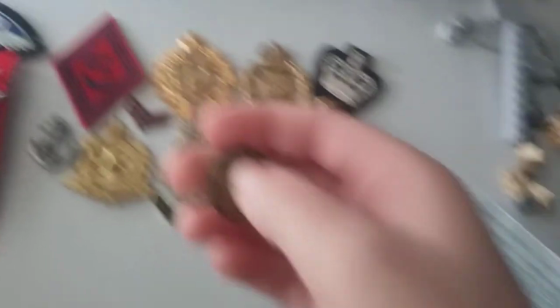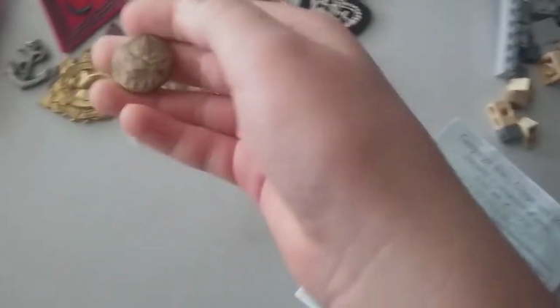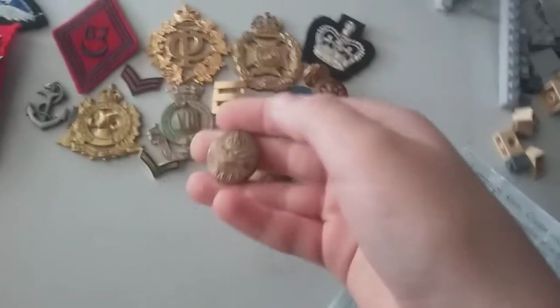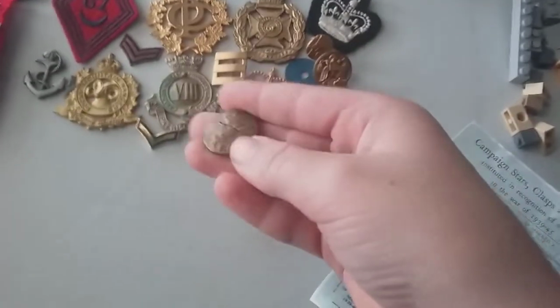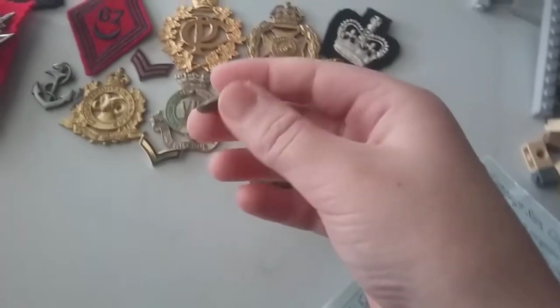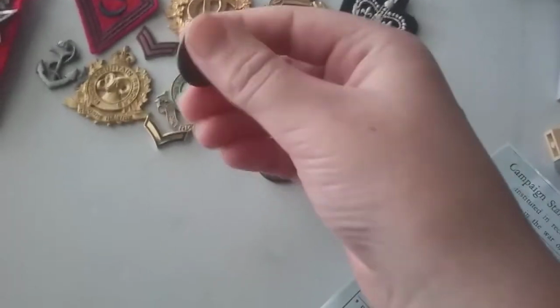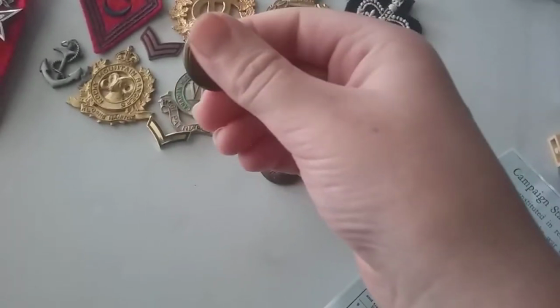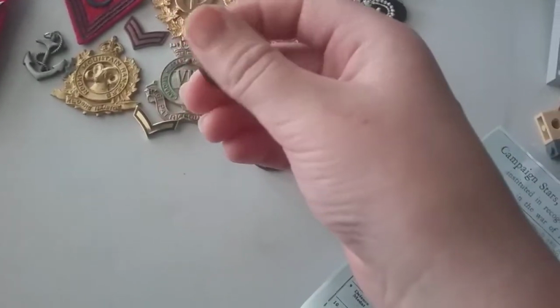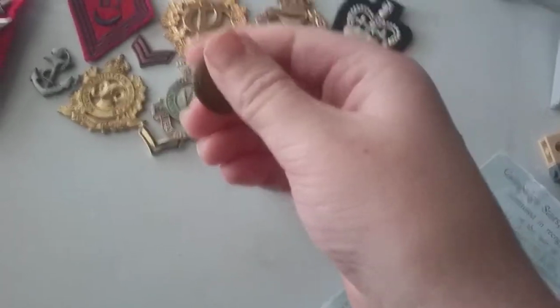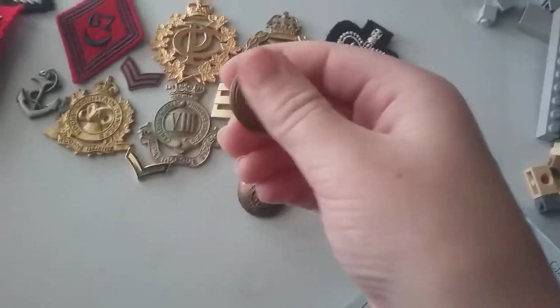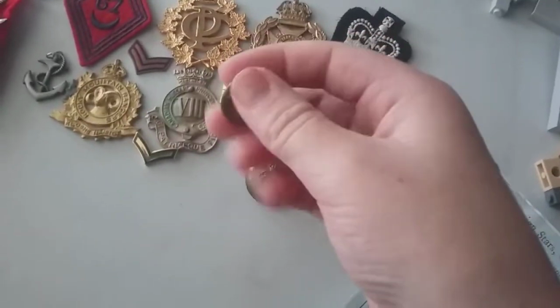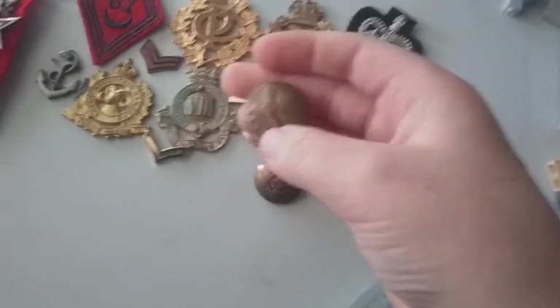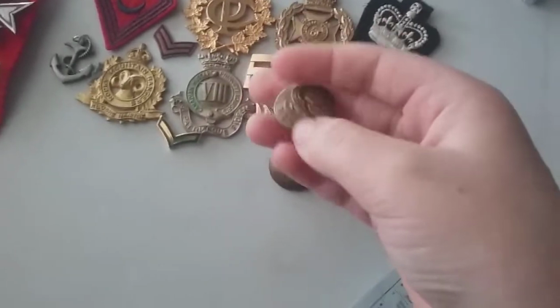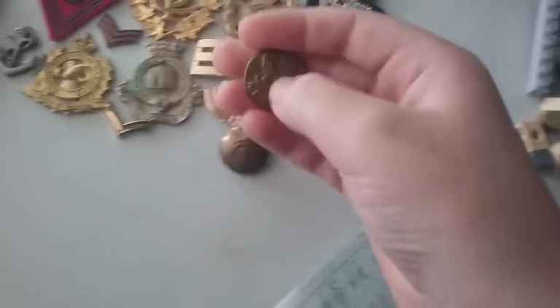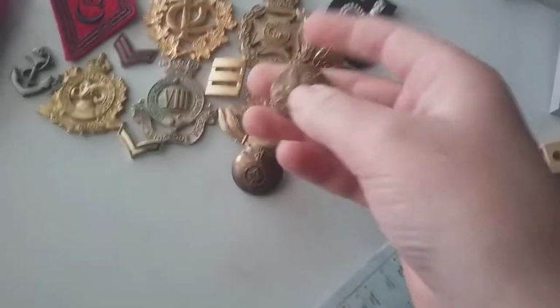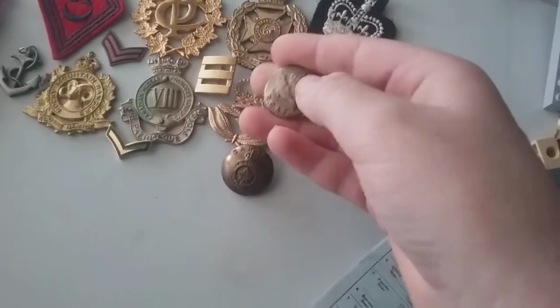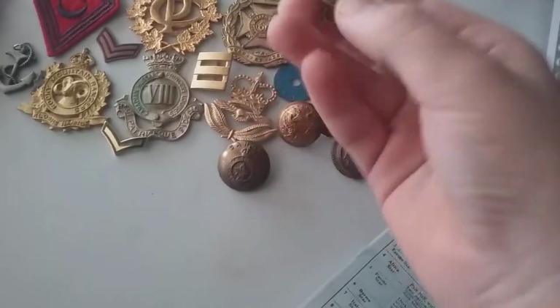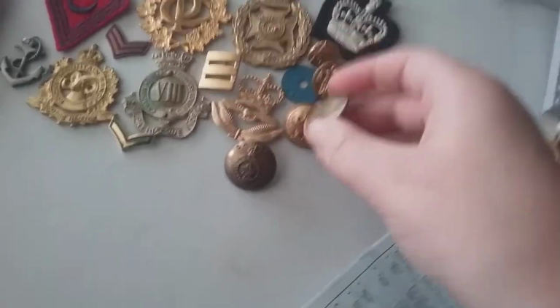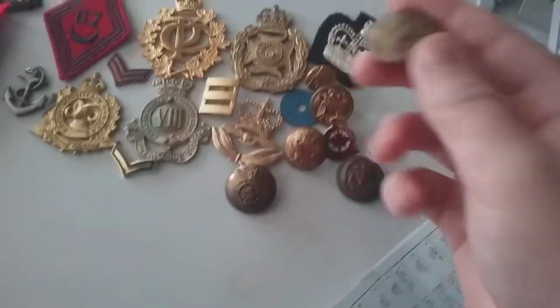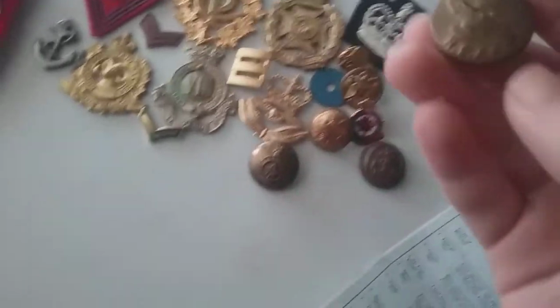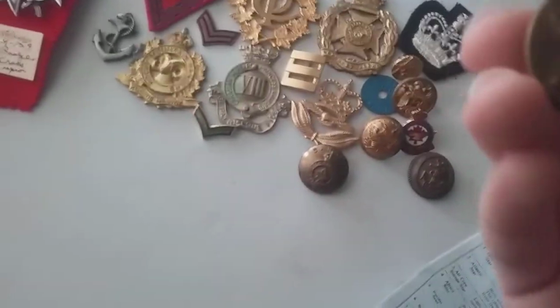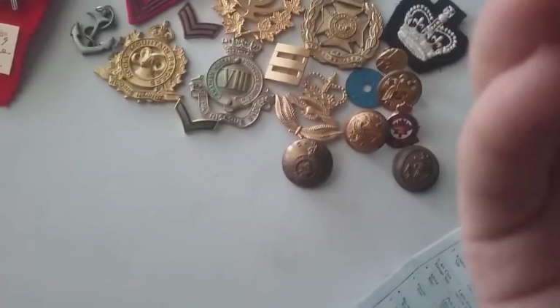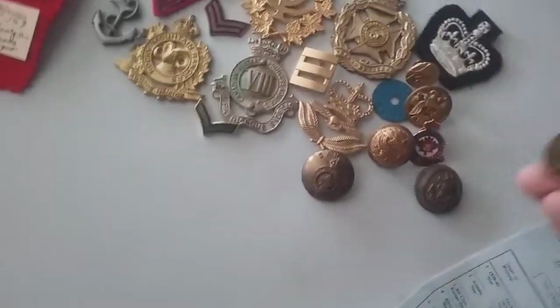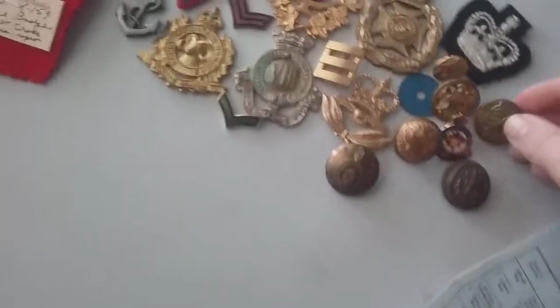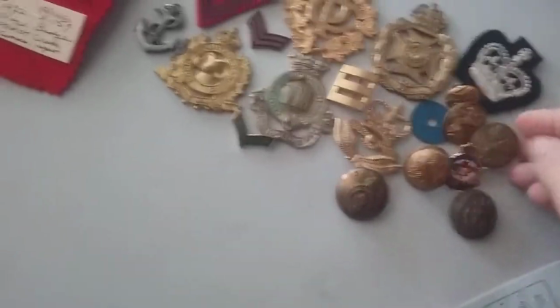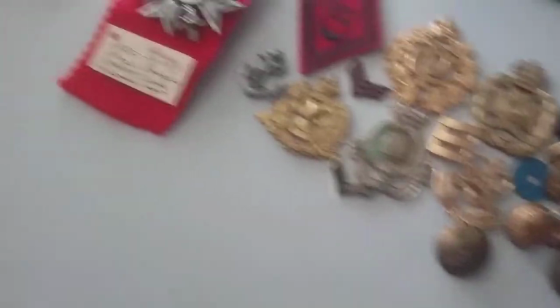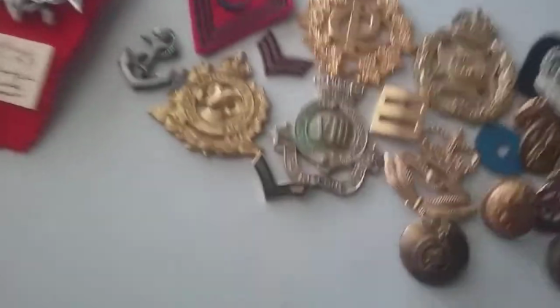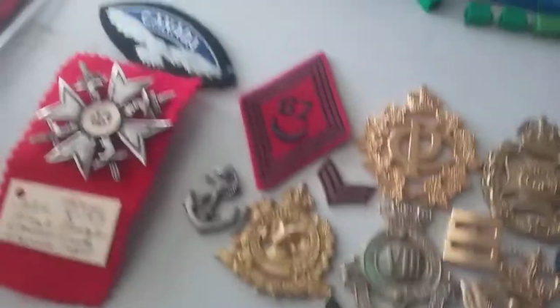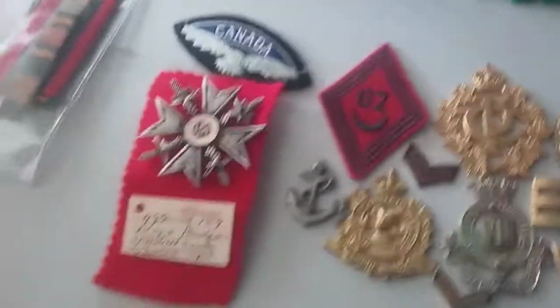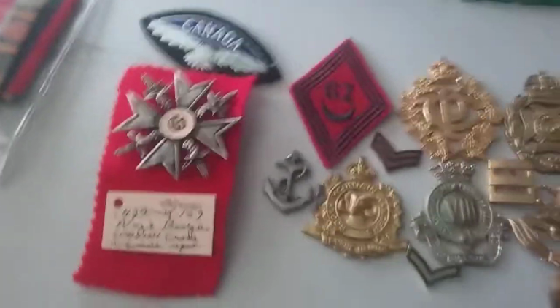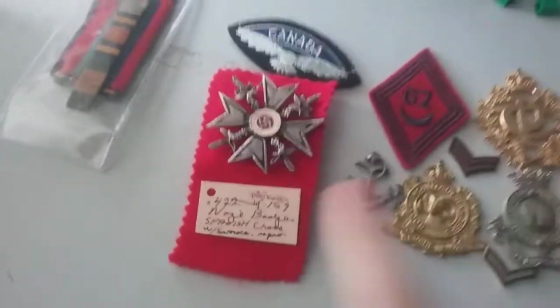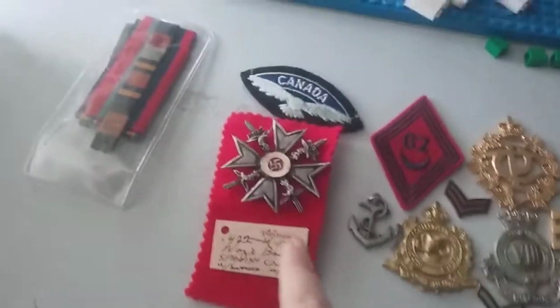Just like the RAF — the British Royal Air Force — Royal Canadian Air Force. So yeah, there's some really, really cool ones, like this one.